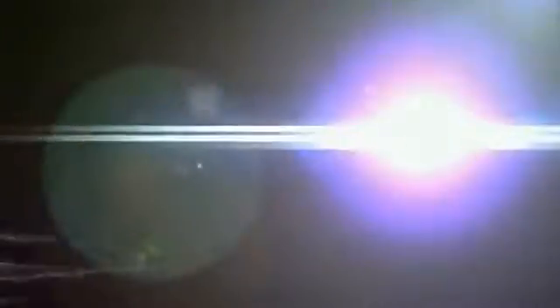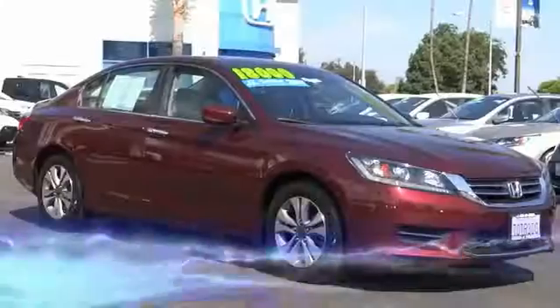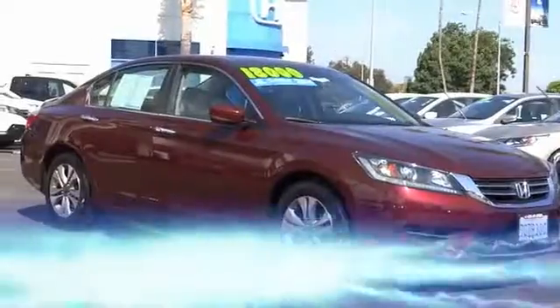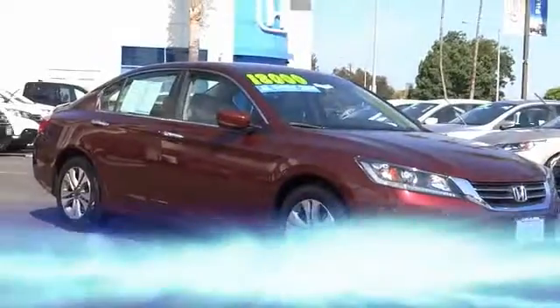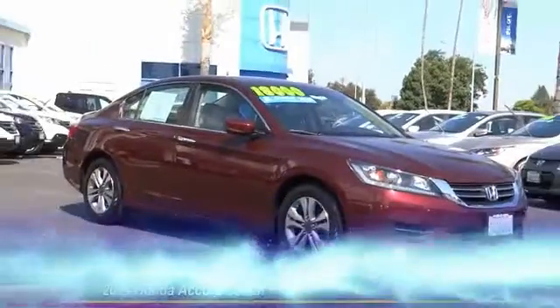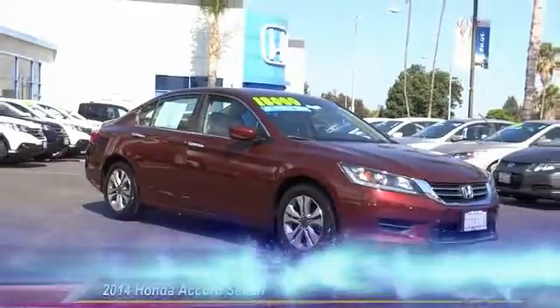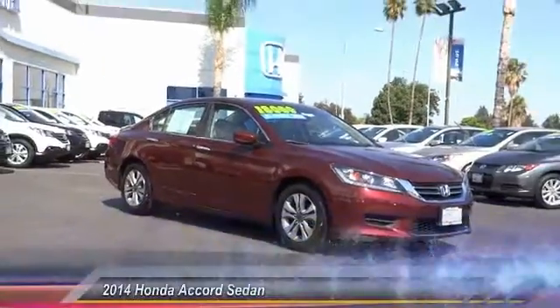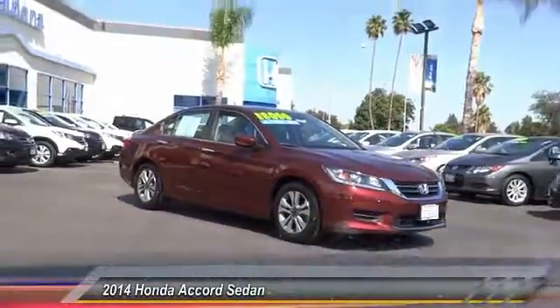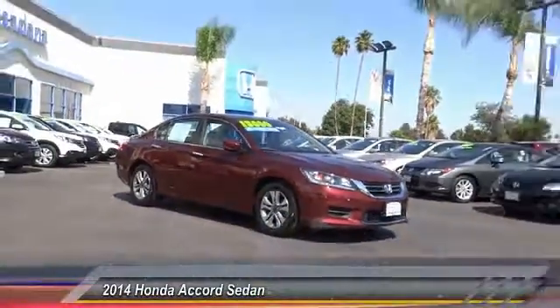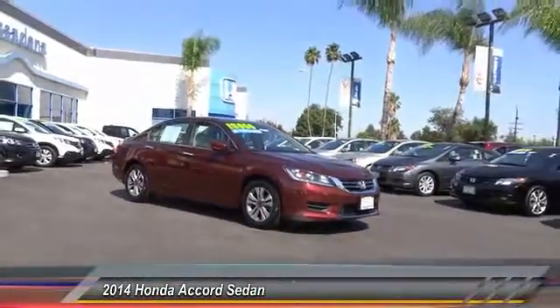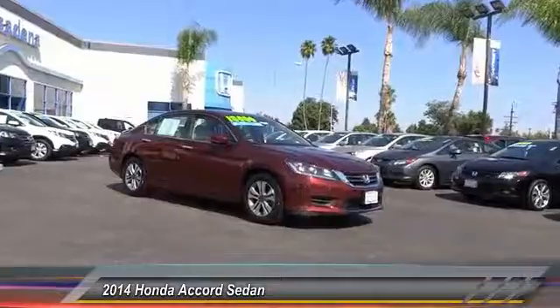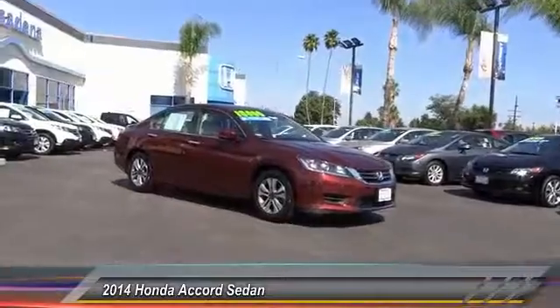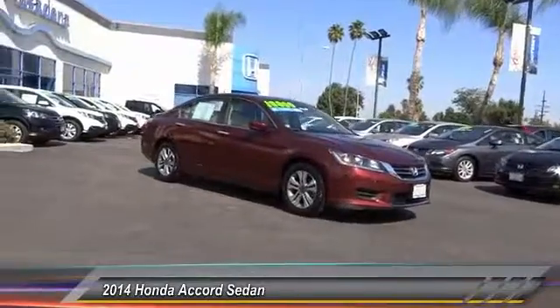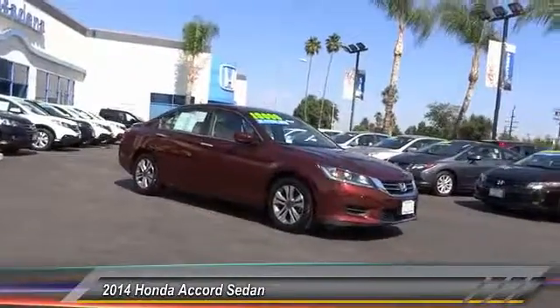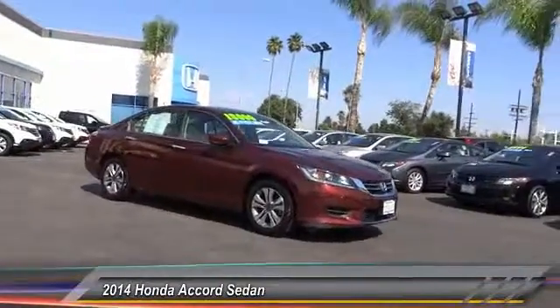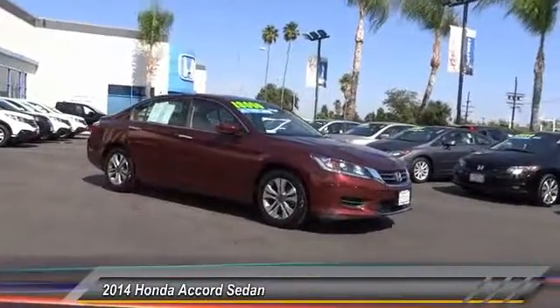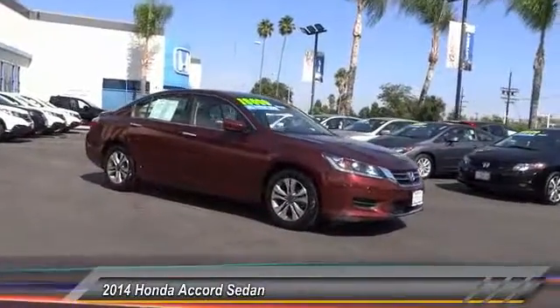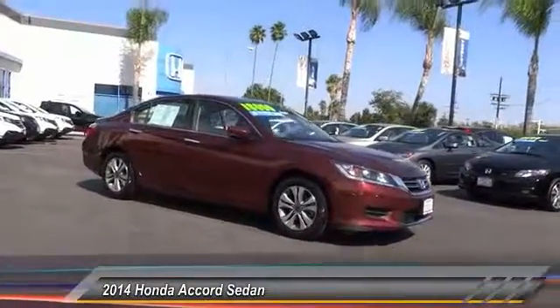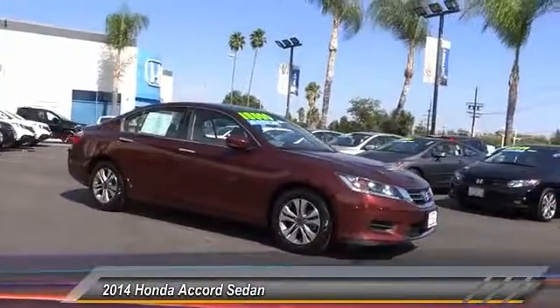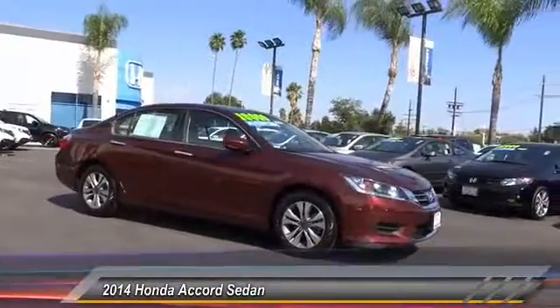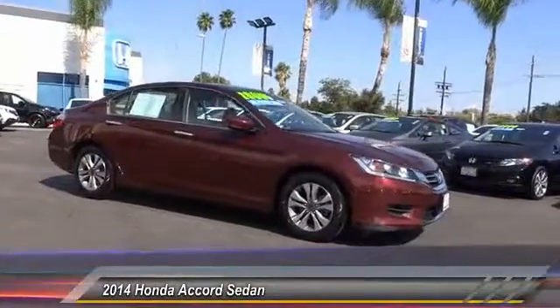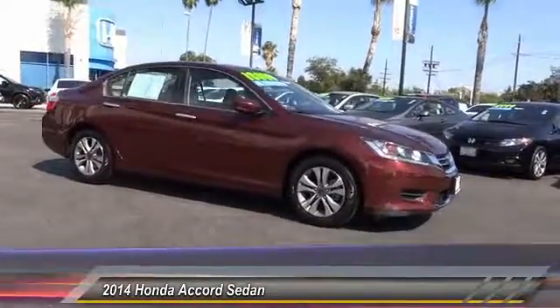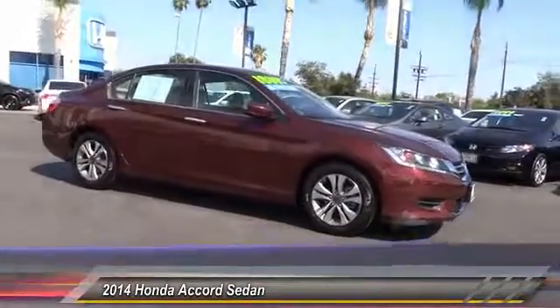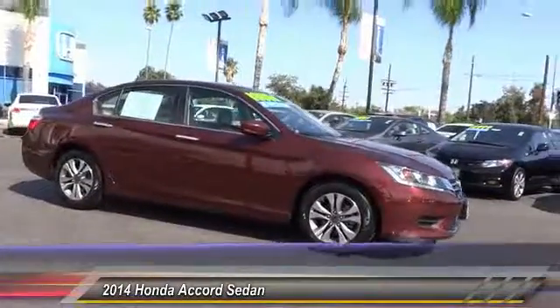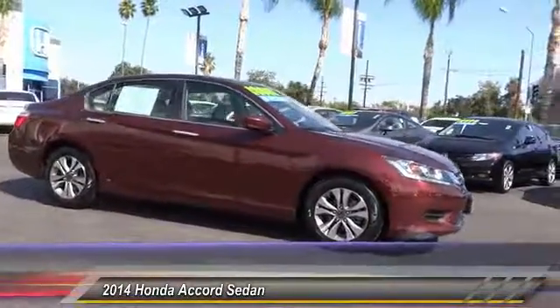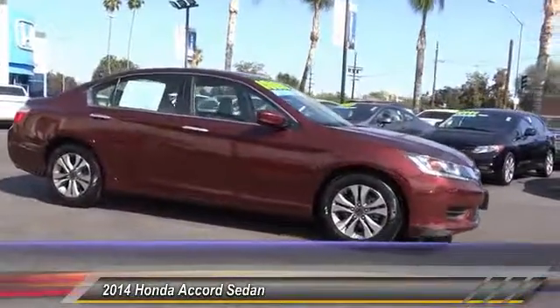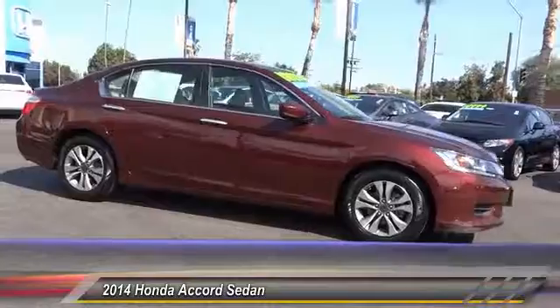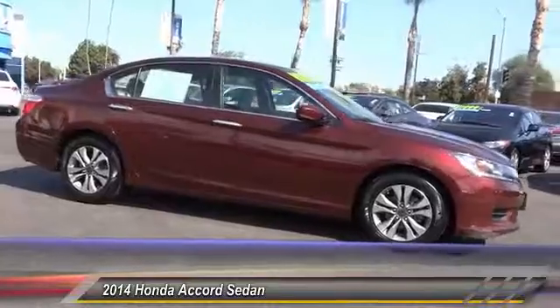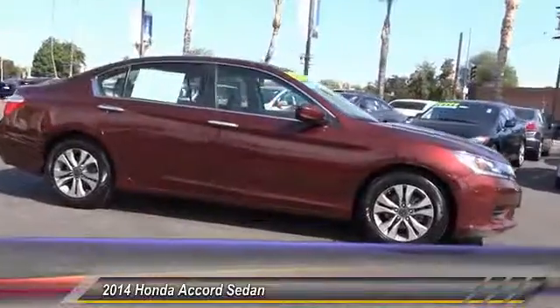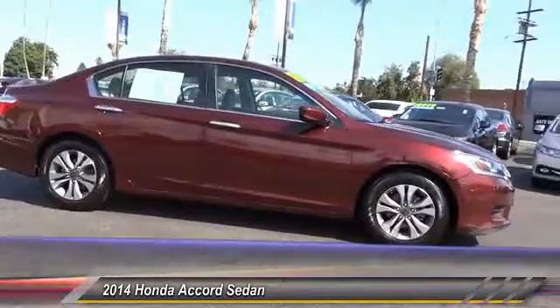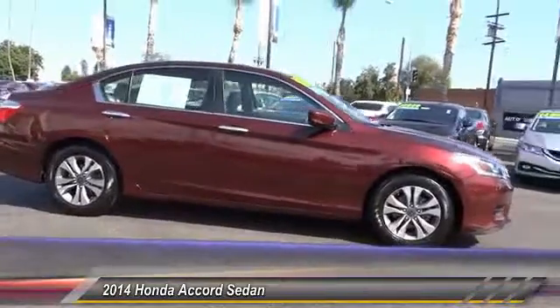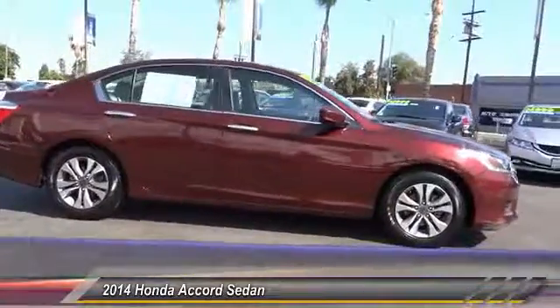The 2014 Accord — ingeniously simple, yet overflowing with luxury and technological creativity. All that and more in the Accord.